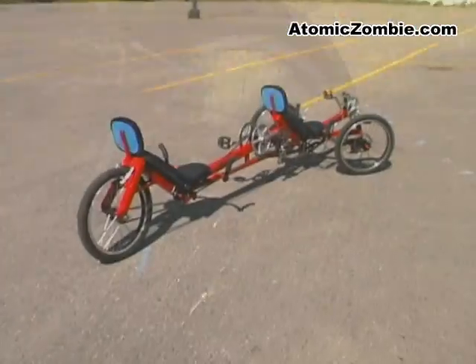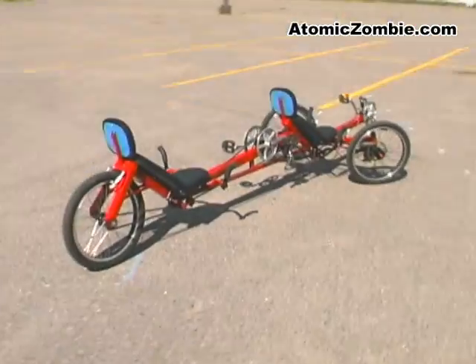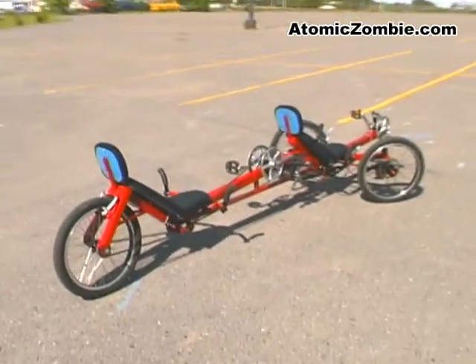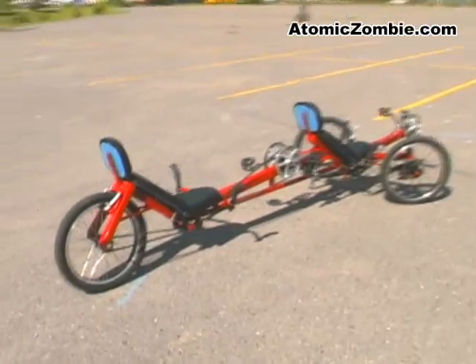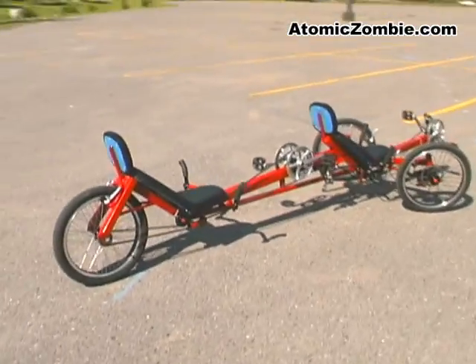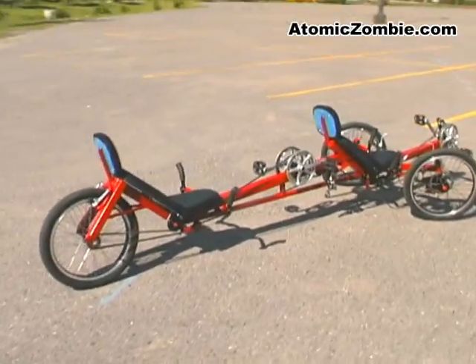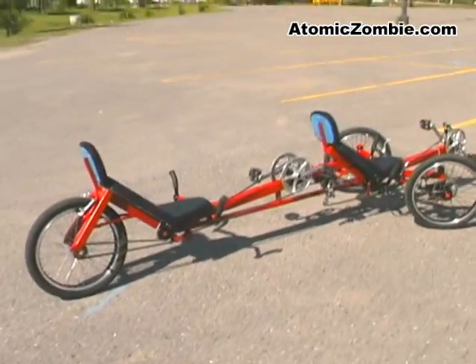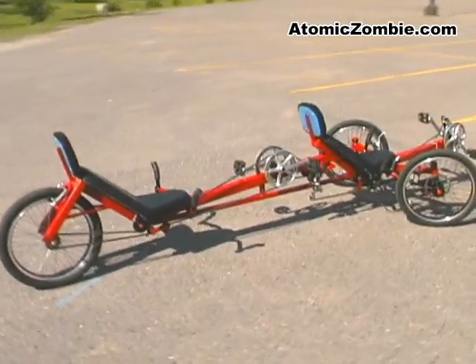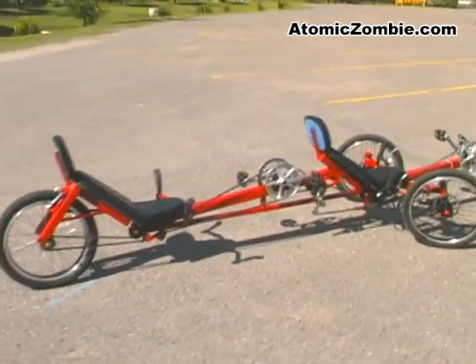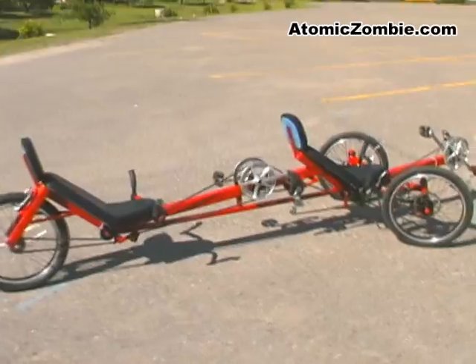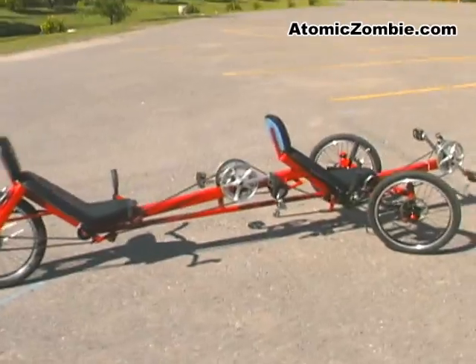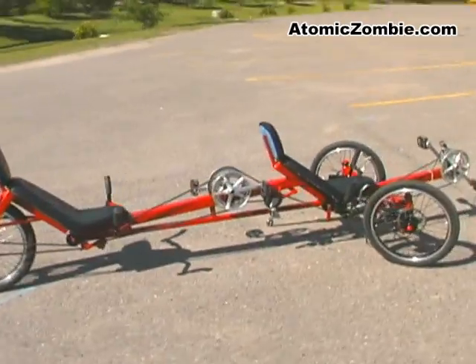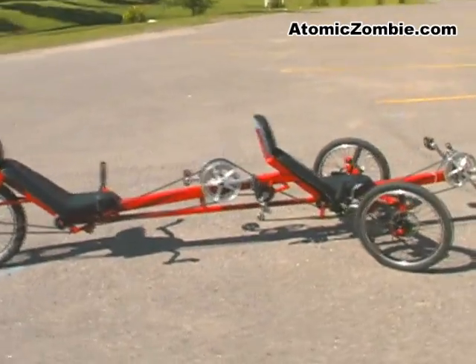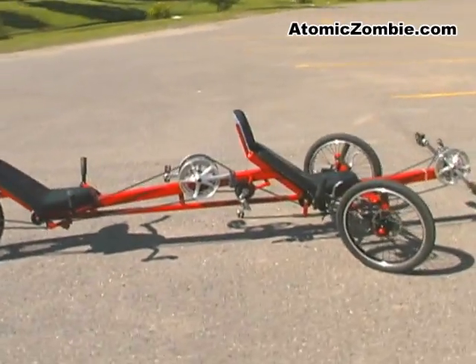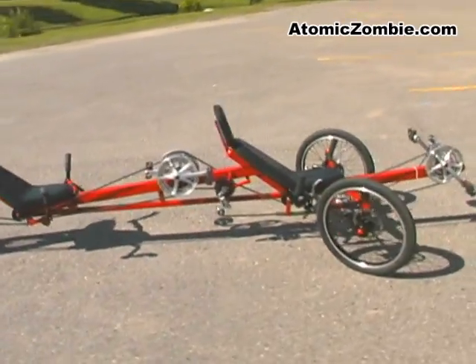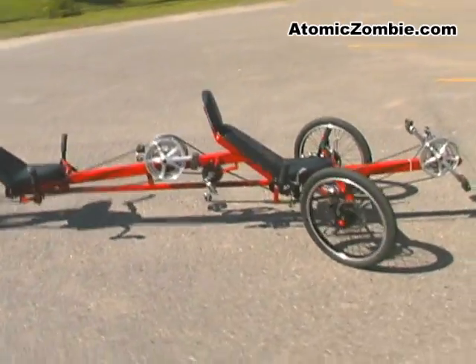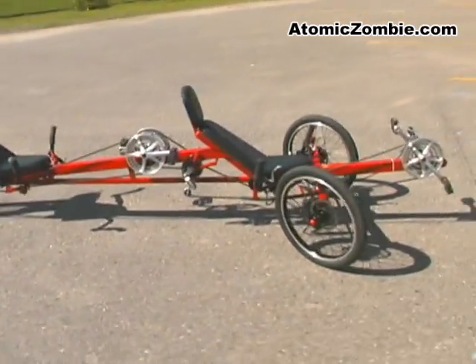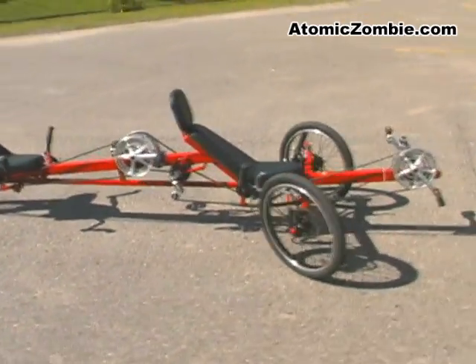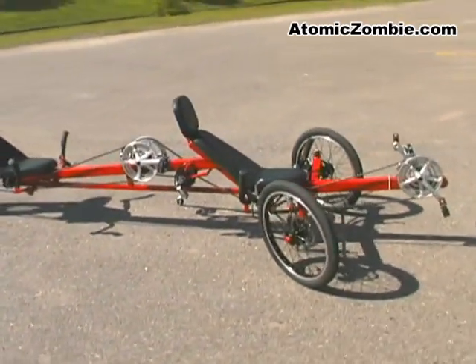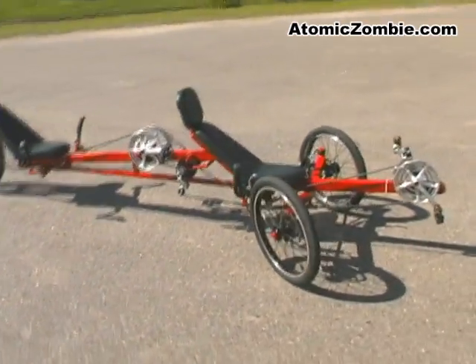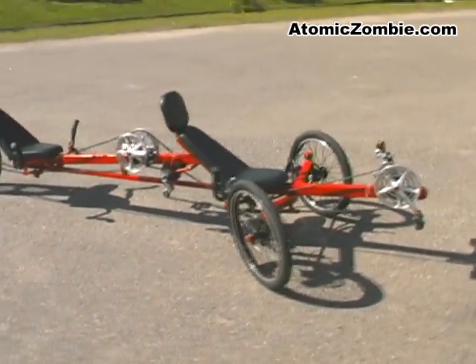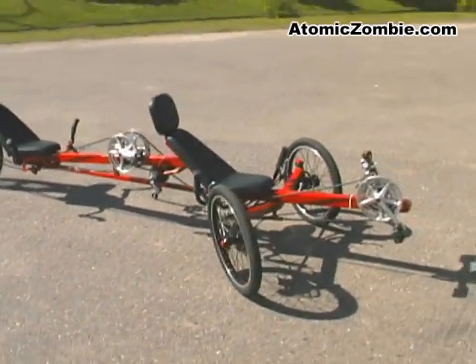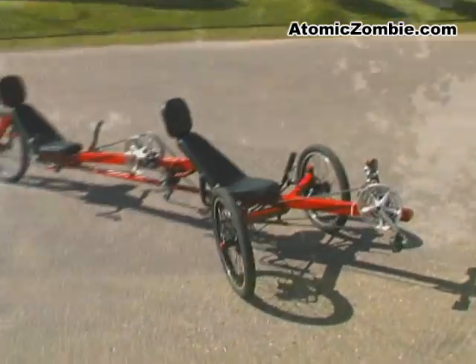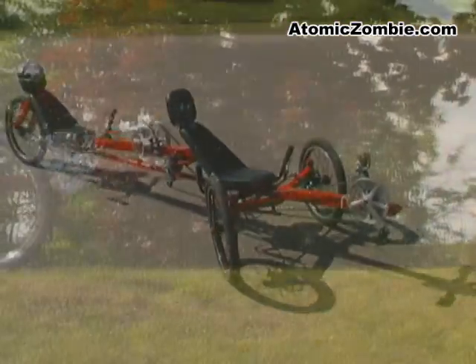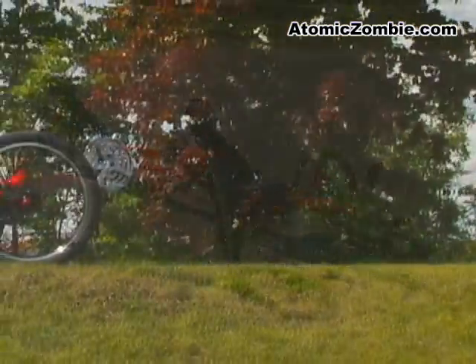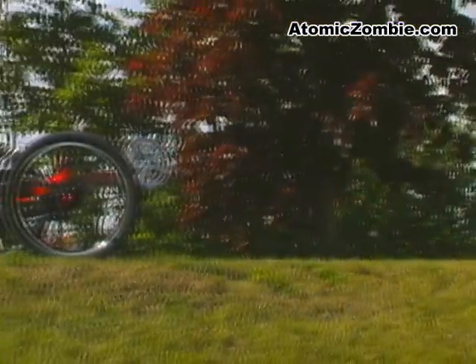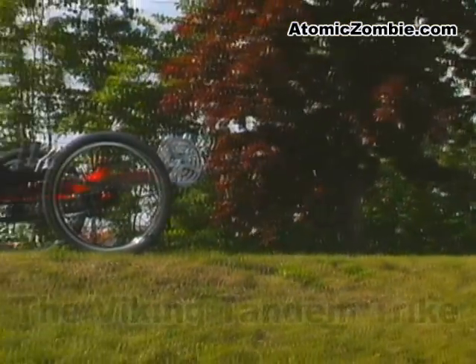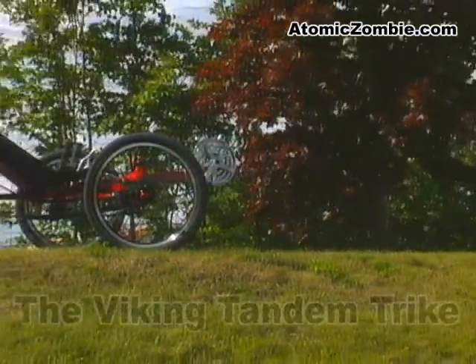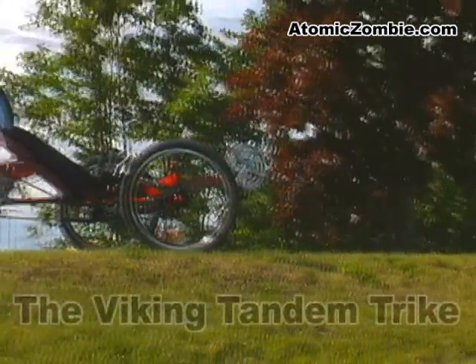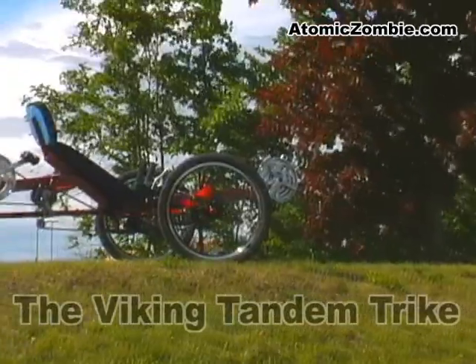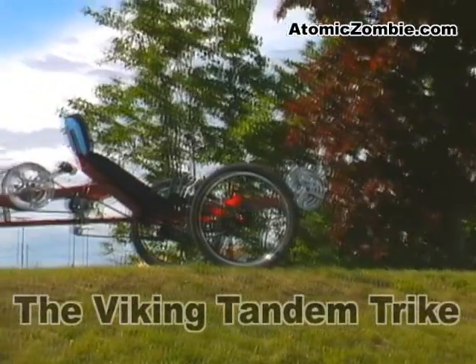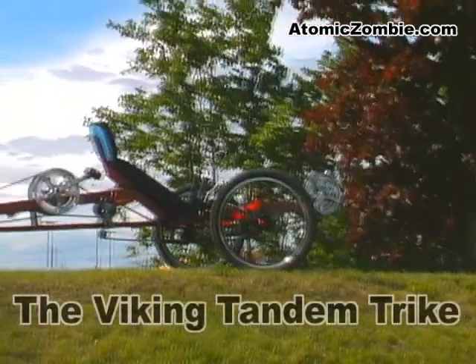Want your own tandem recumbent trike without spending $6,000? Build it yourself. Check us out at AtomicZombie.com.